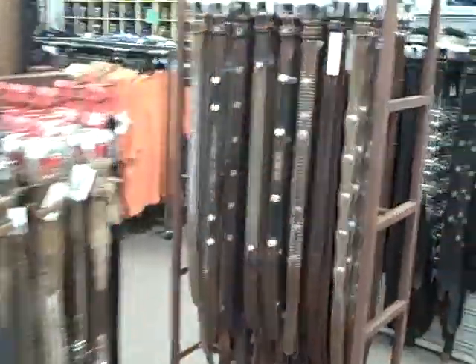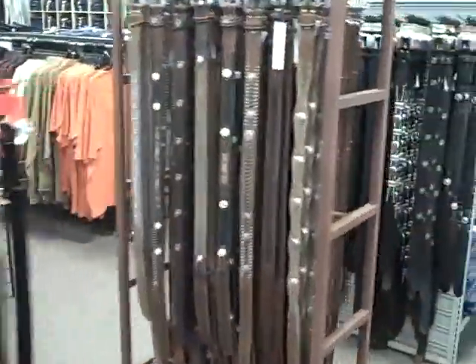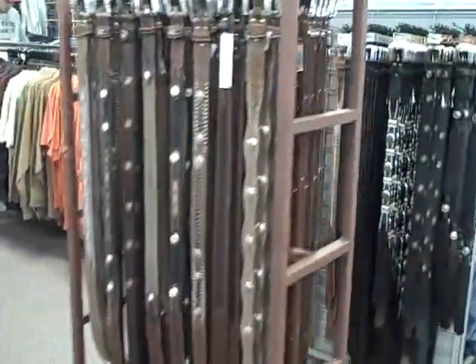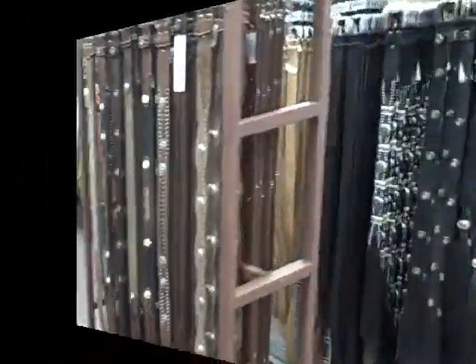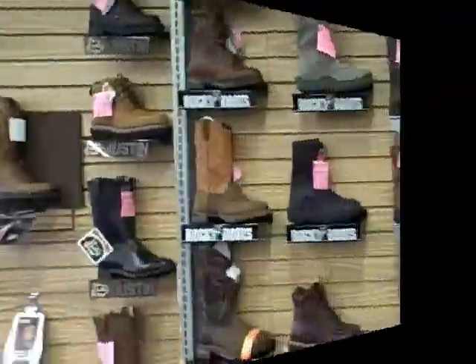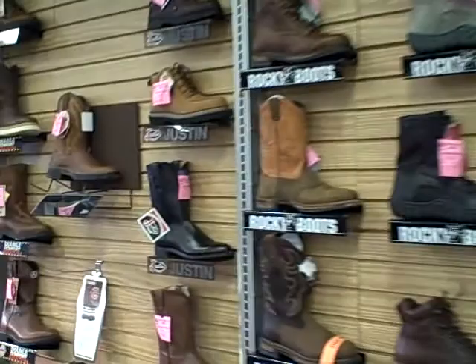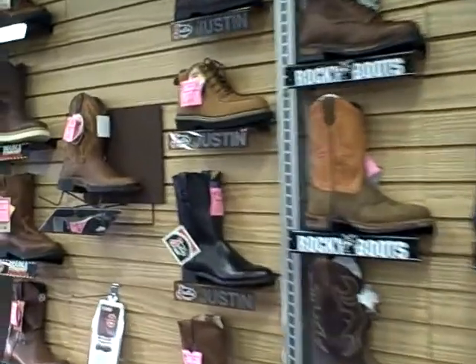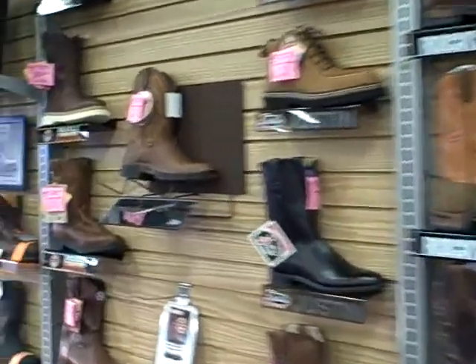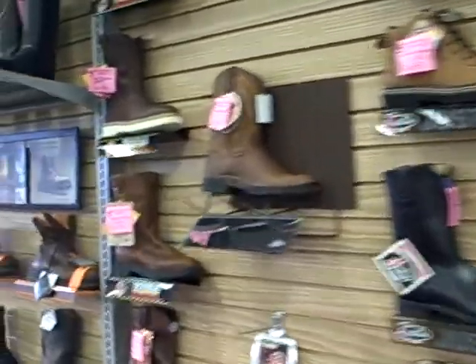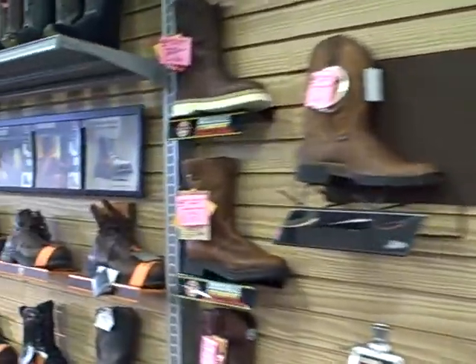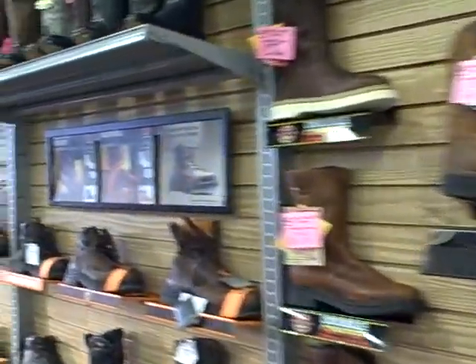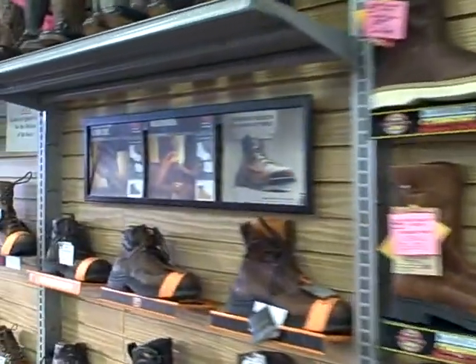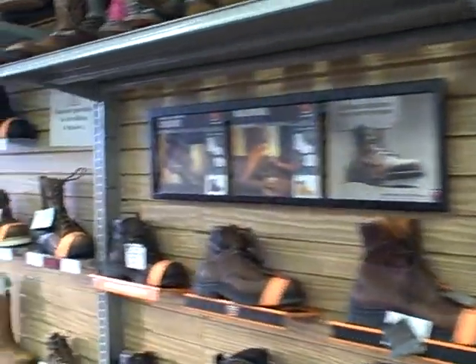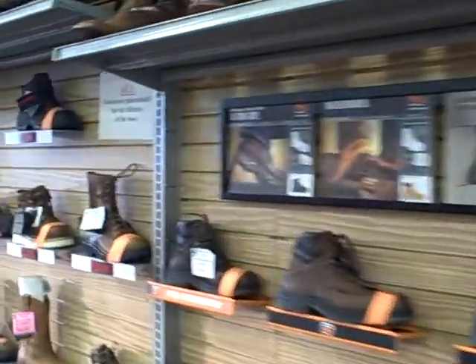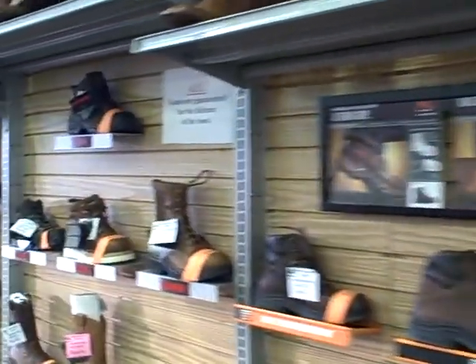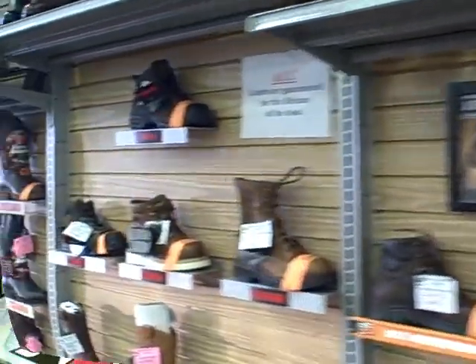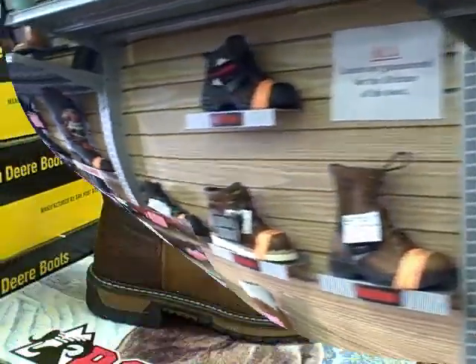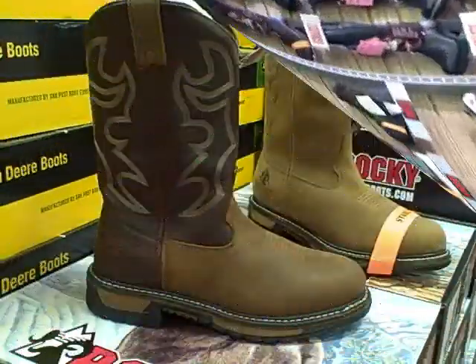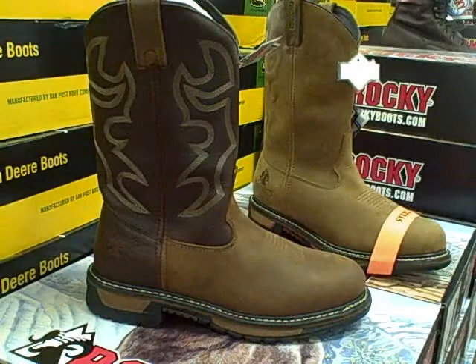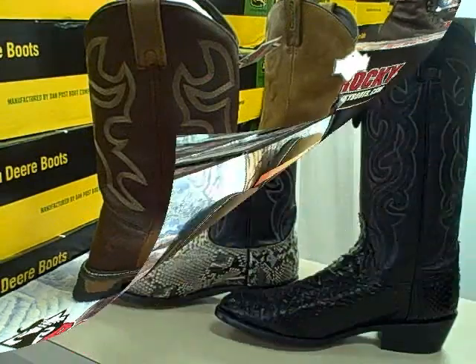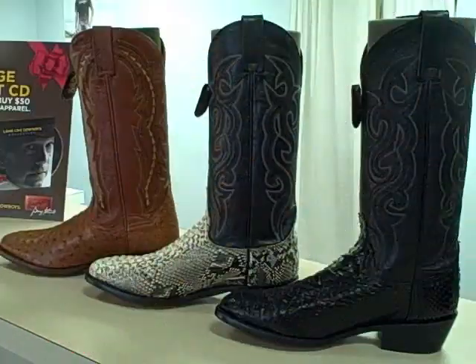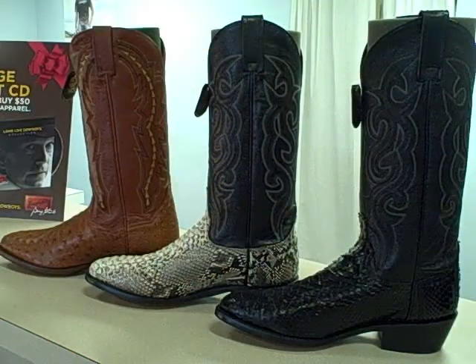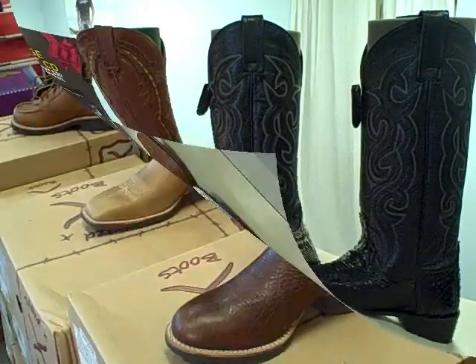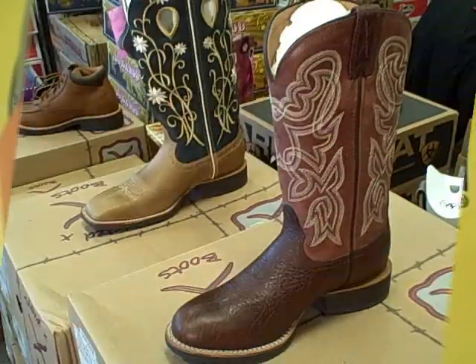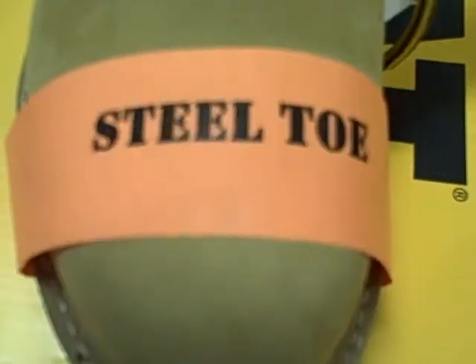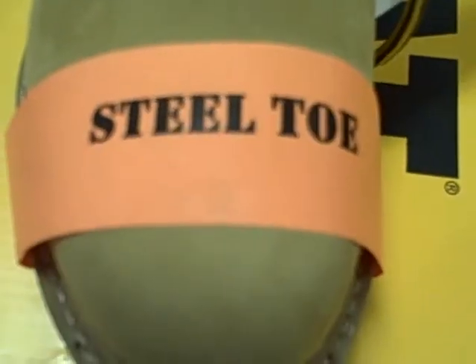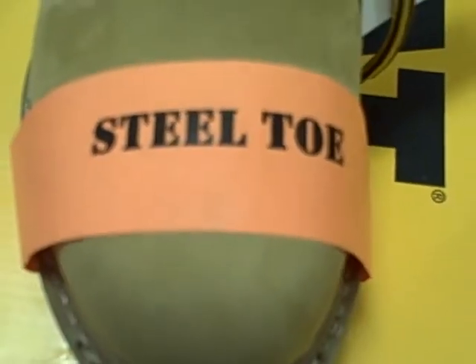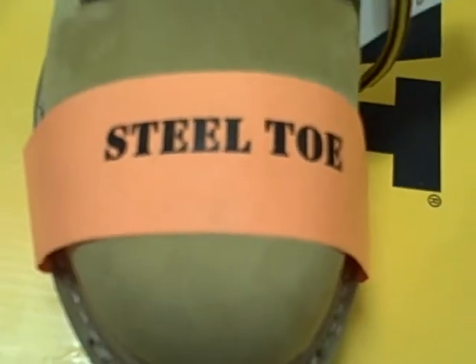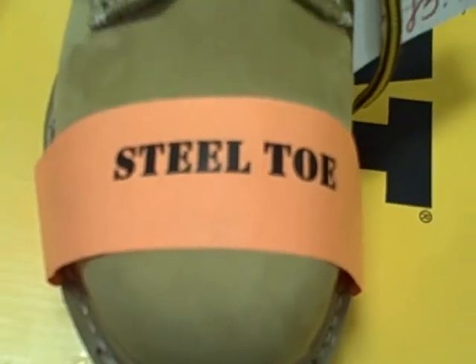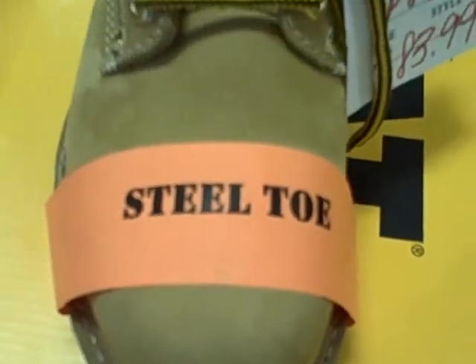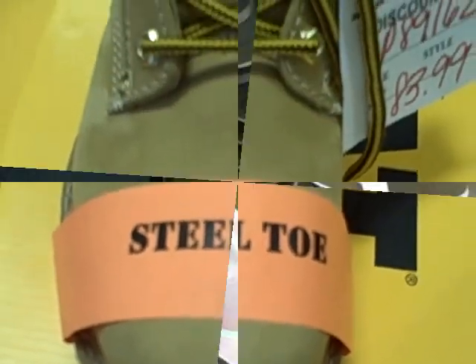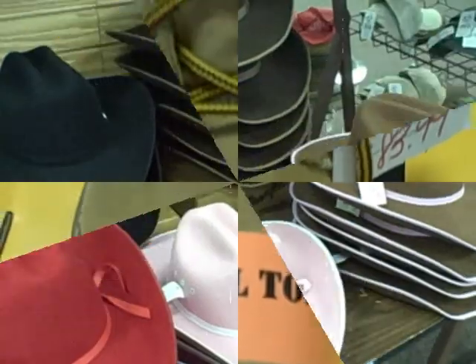We also have belts from Nakona, and we have a lot of work boots, as you can see. Some of our top lines are Dan Post, Justin, Twisted X, Ariat. For work boots we have Timberland Pro and John Deere.